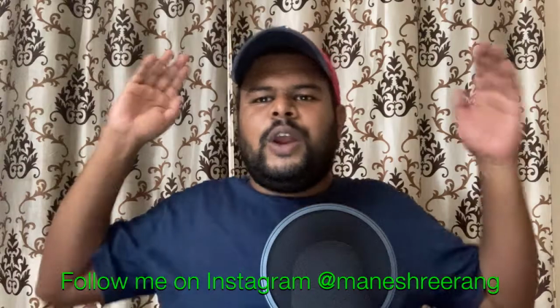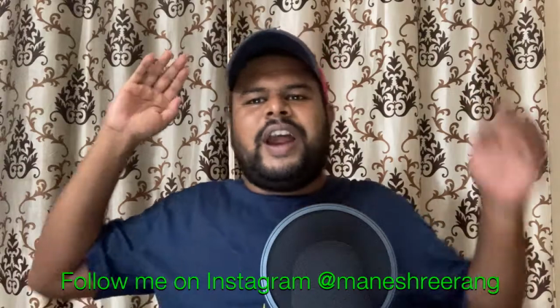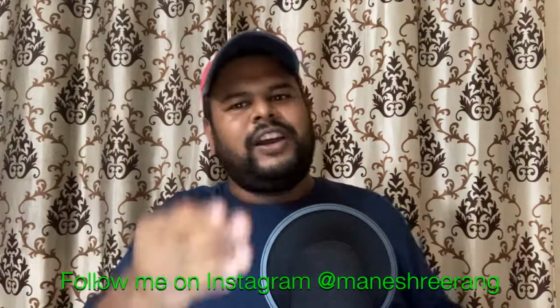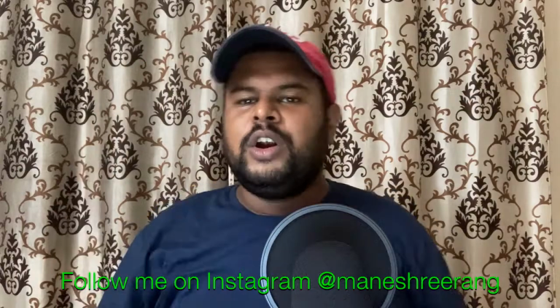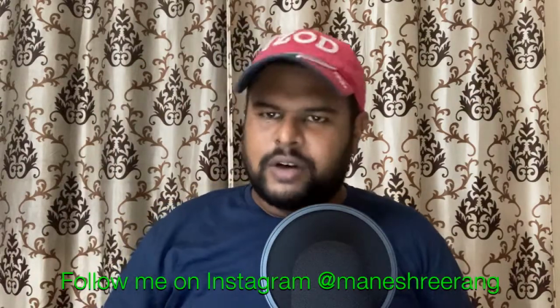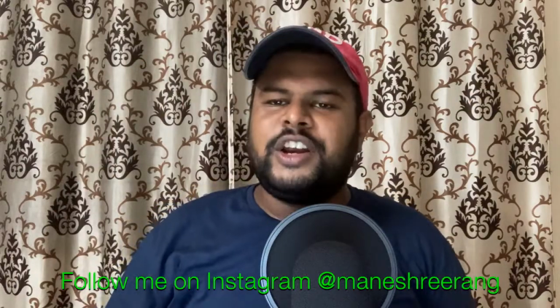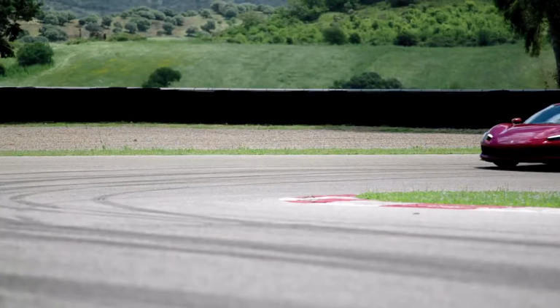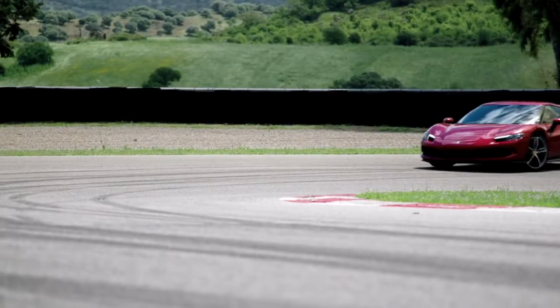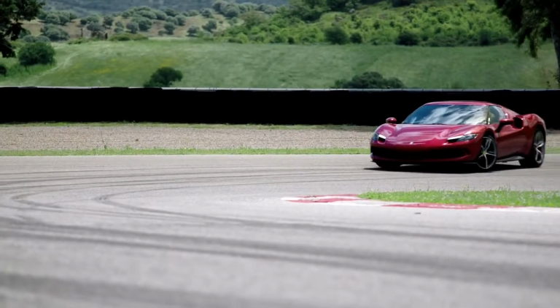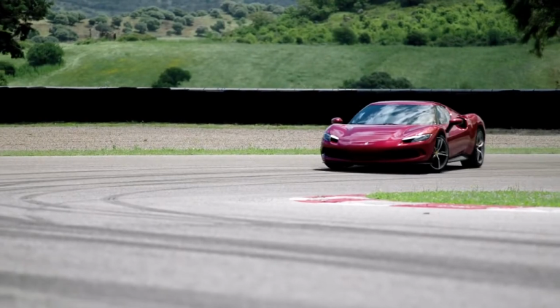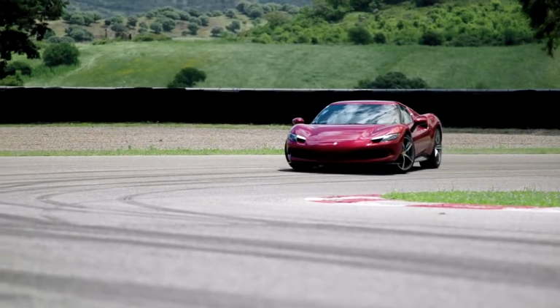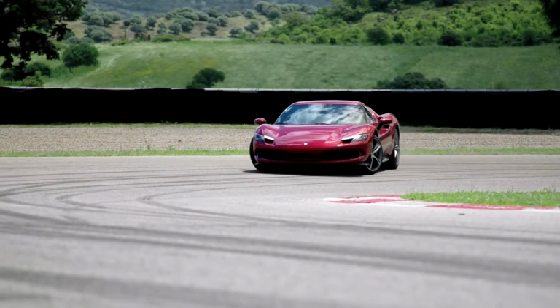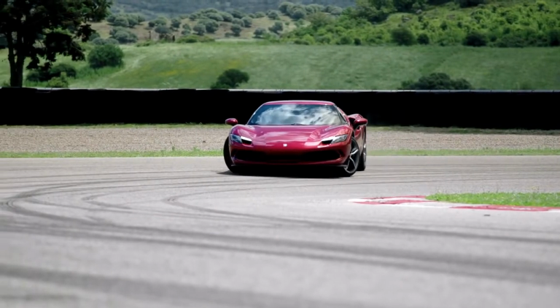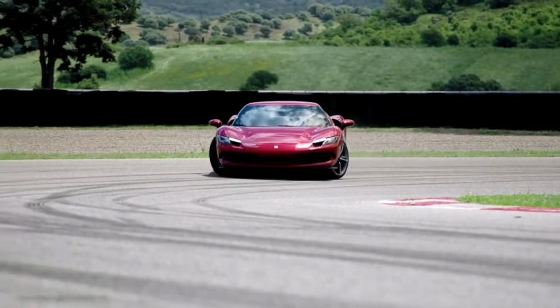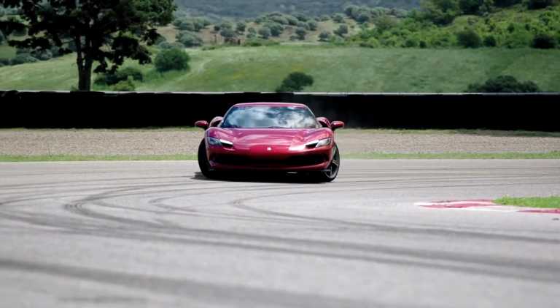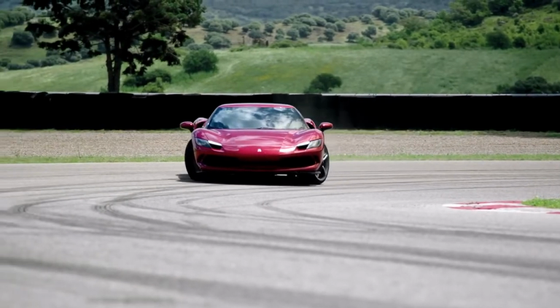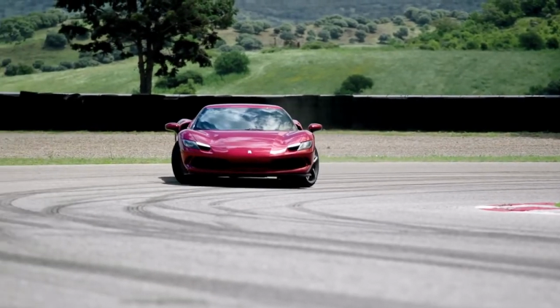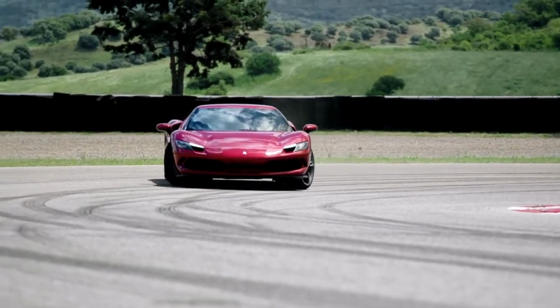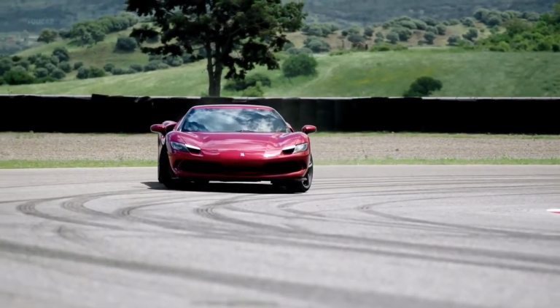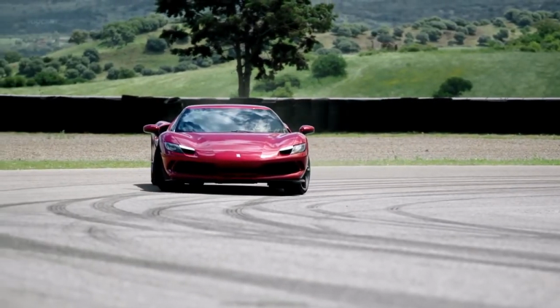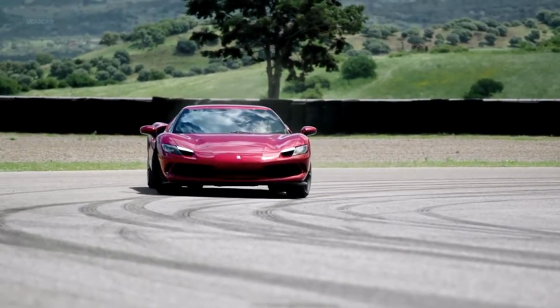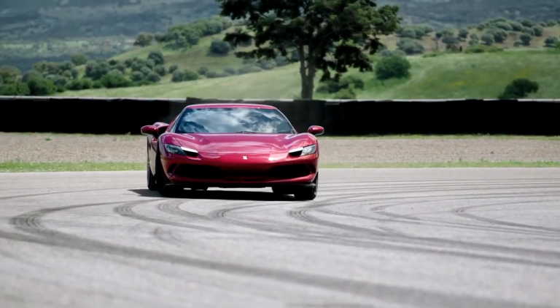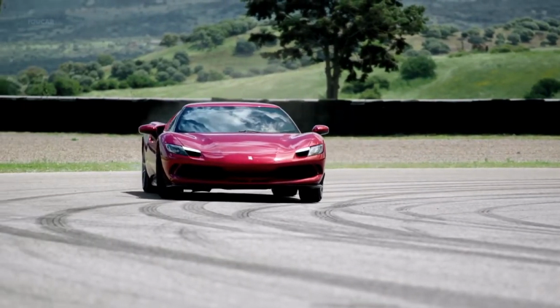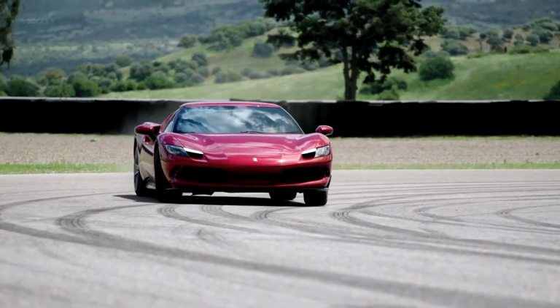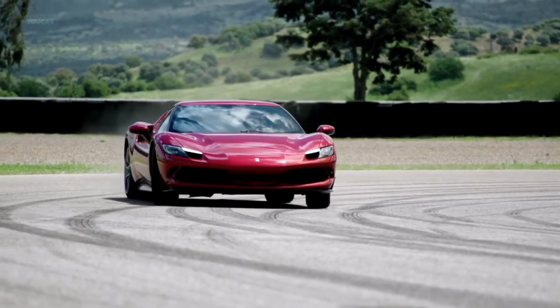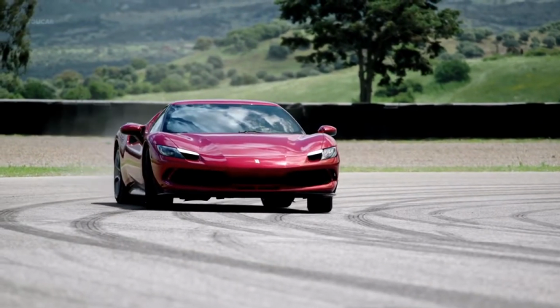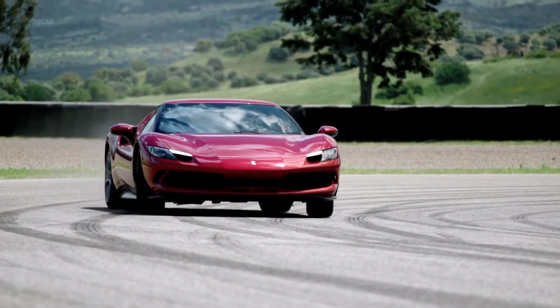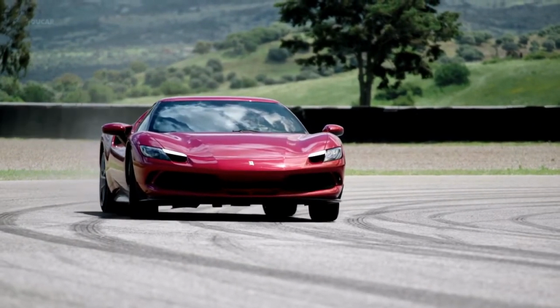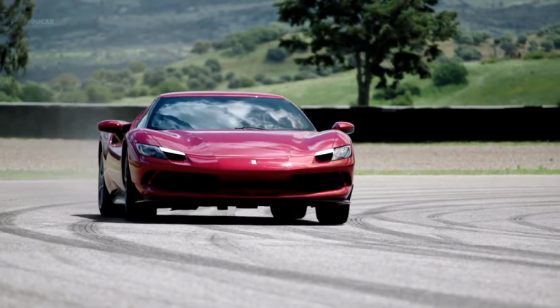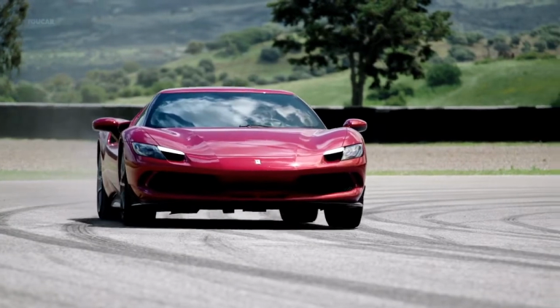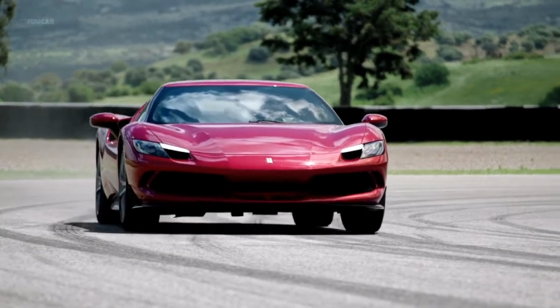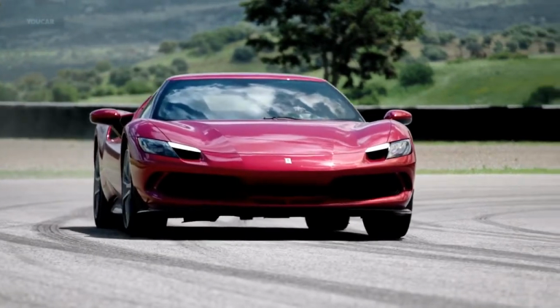Hello and welcome to a Ferrari 296 GTB first look vlog. If you are new to my channel, make sure to subscribe and hit that like button, and I'll see you in the vlog.